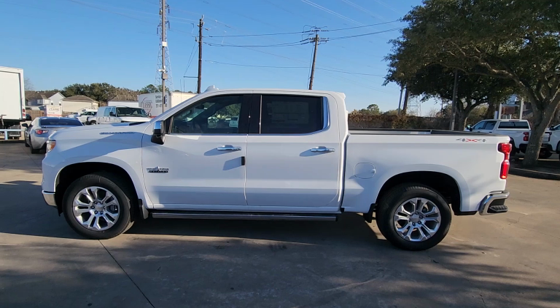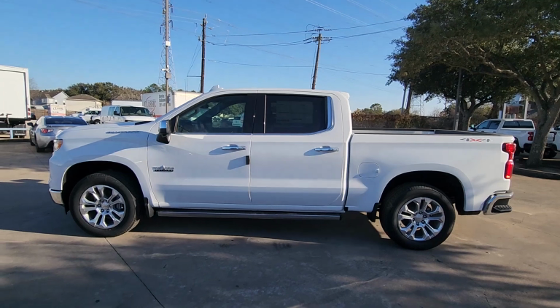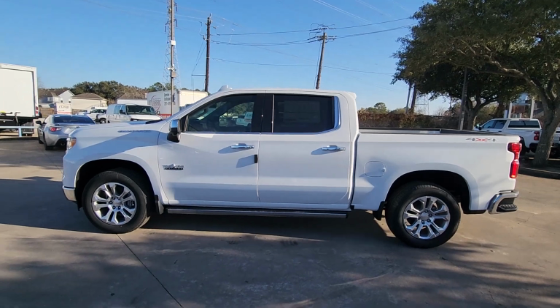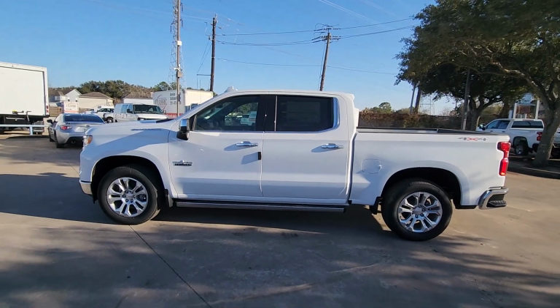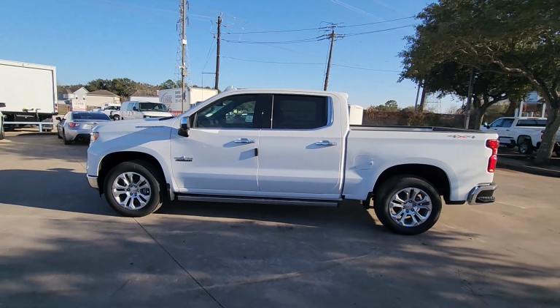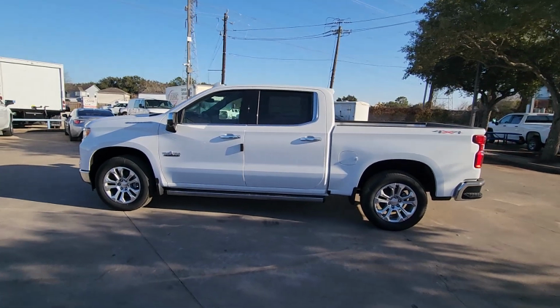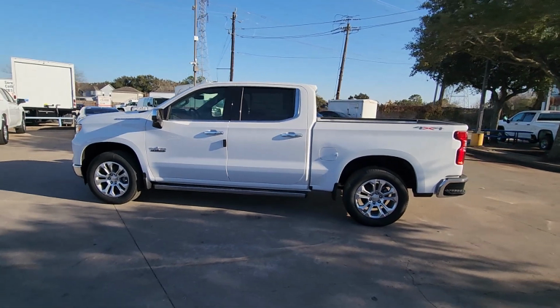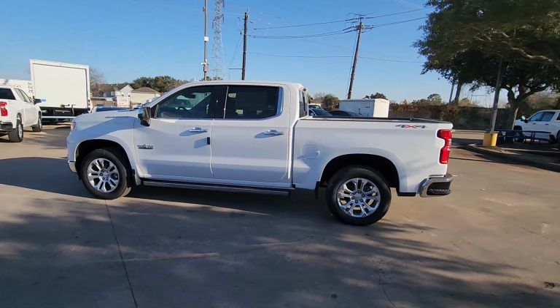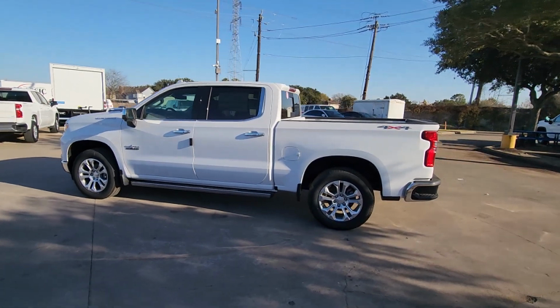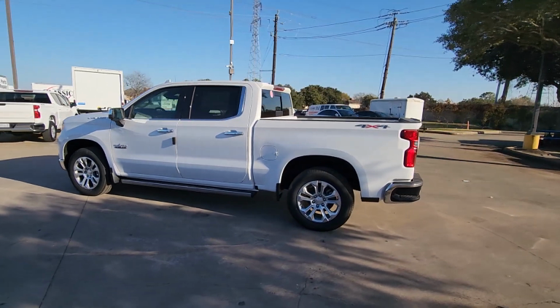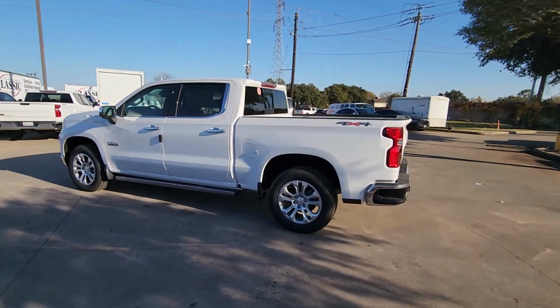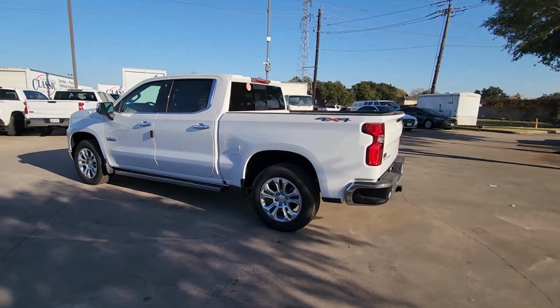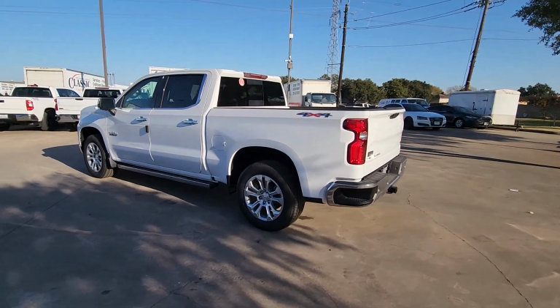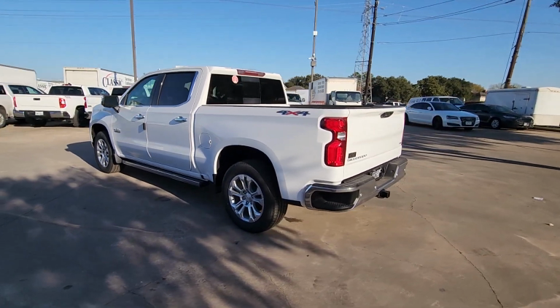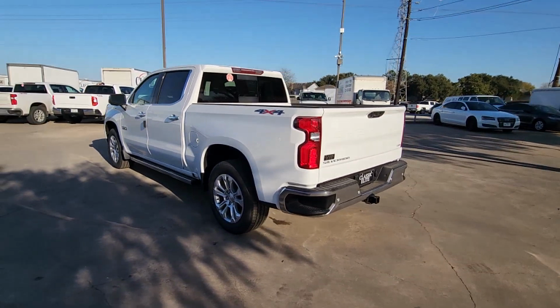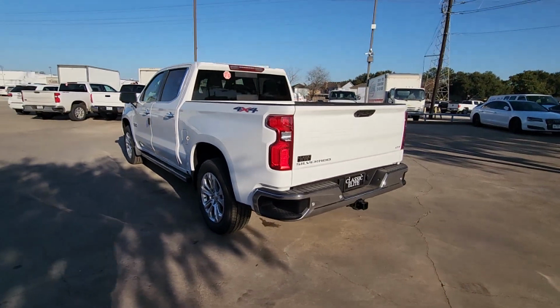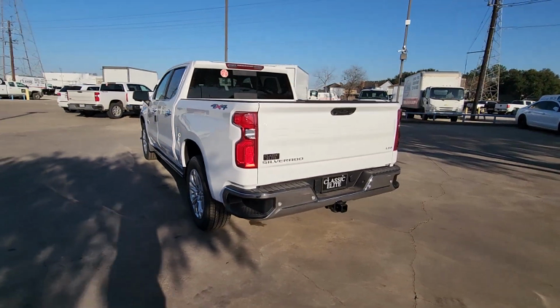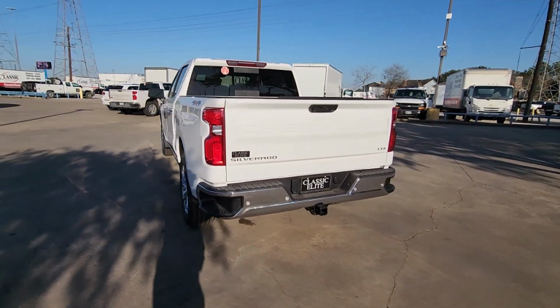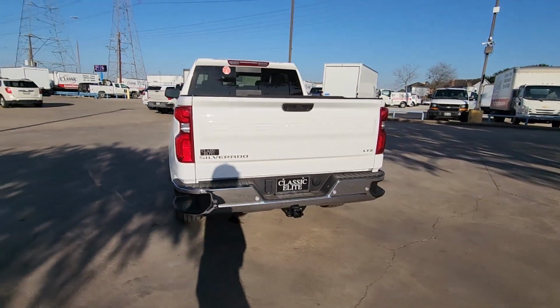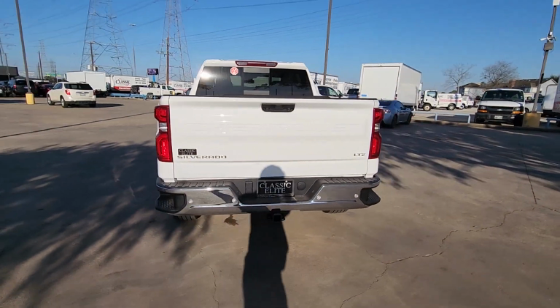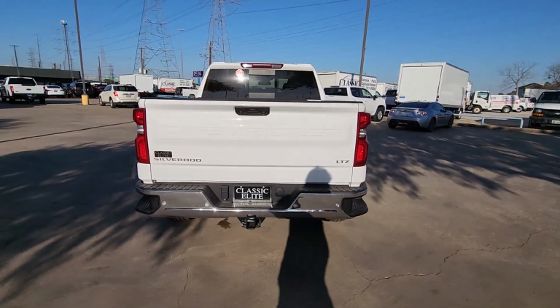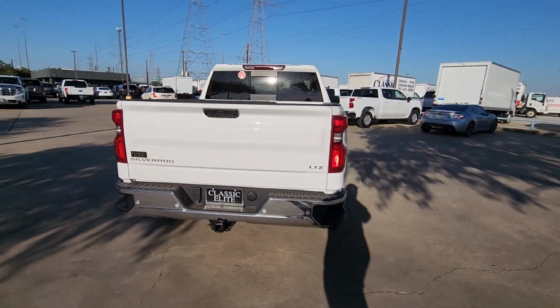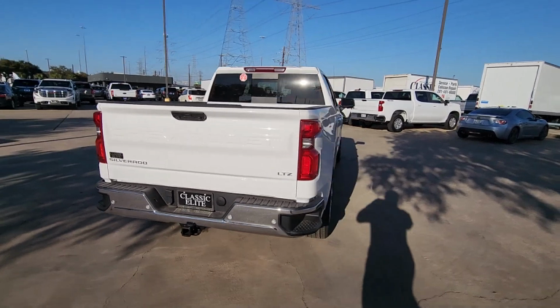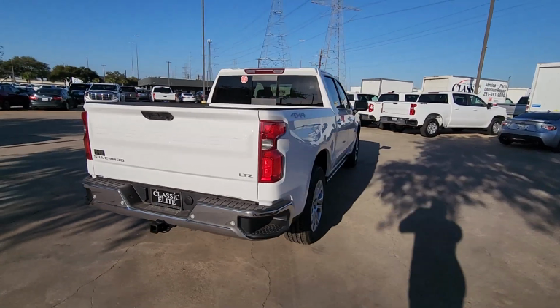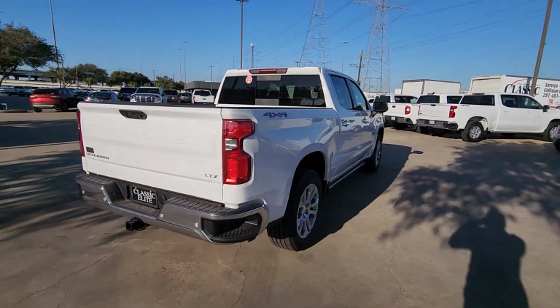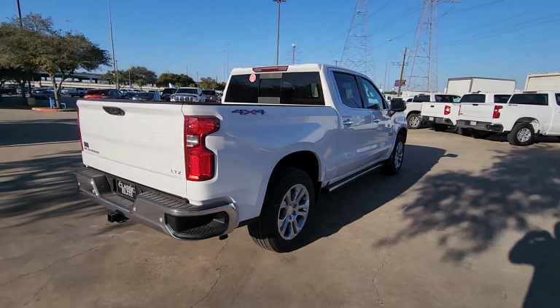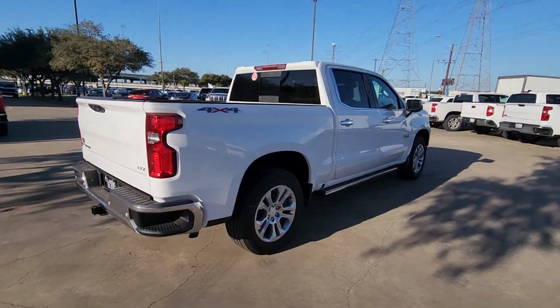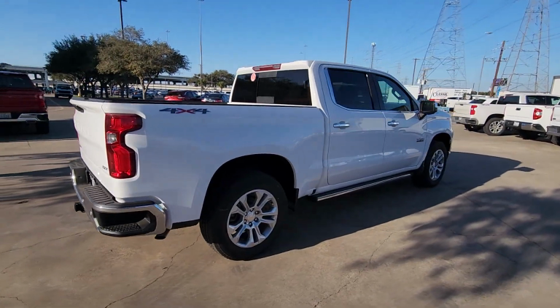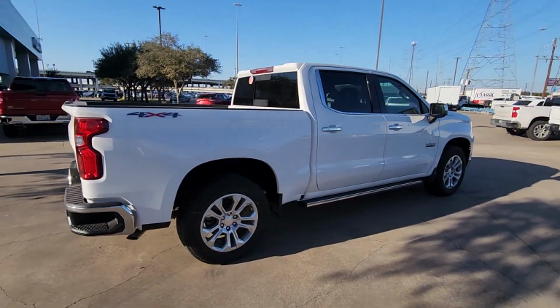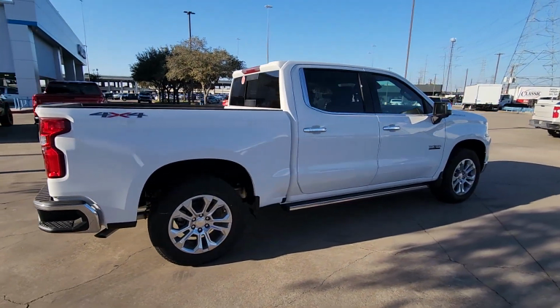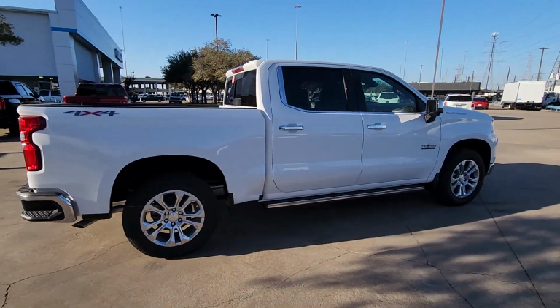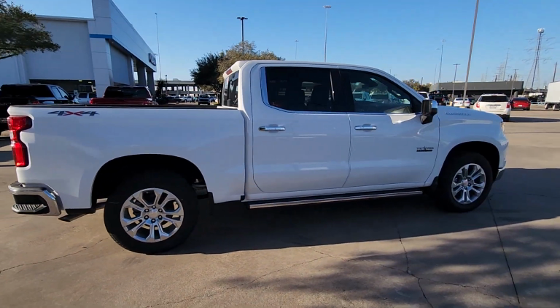Here is a wonderful 2024 Chevrolet Silverado 1500 — the full-size pickup that's strong, quiet, and dependable, with the latest technology to keep you connected while you get the job done.